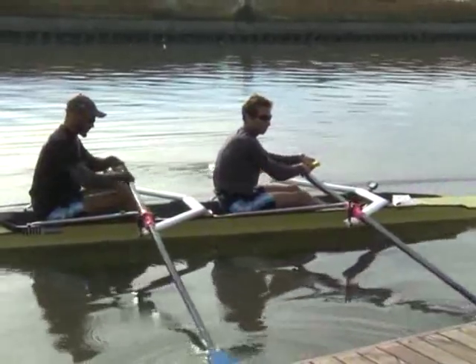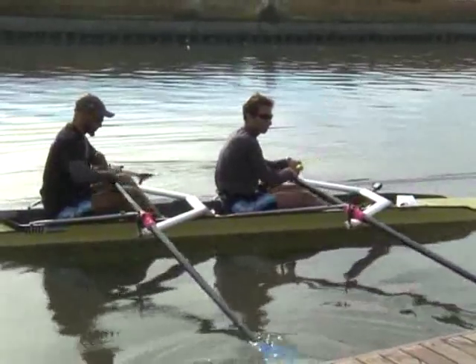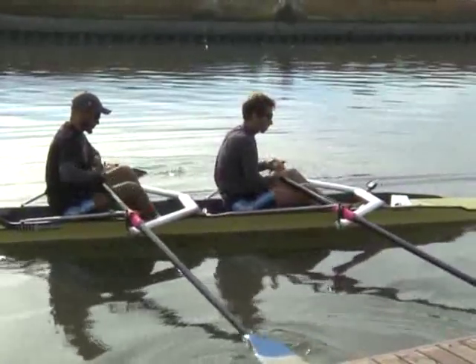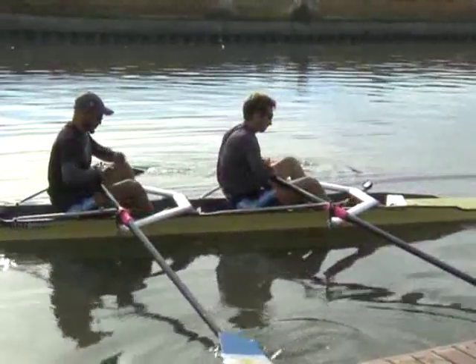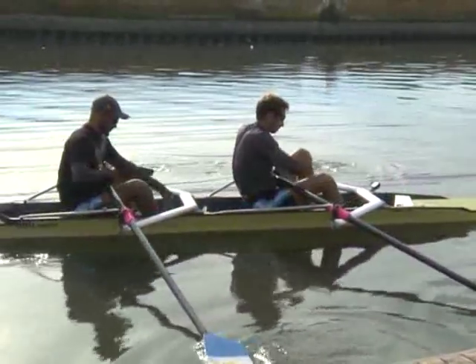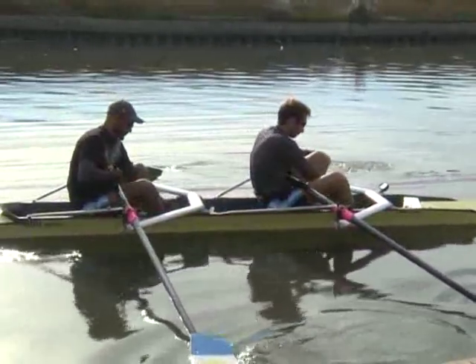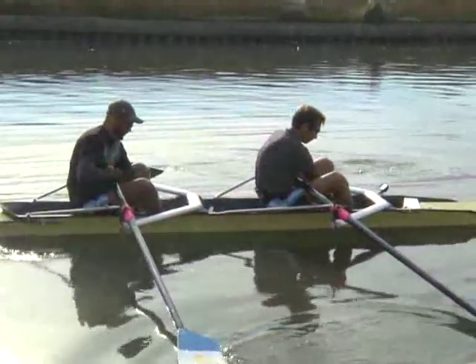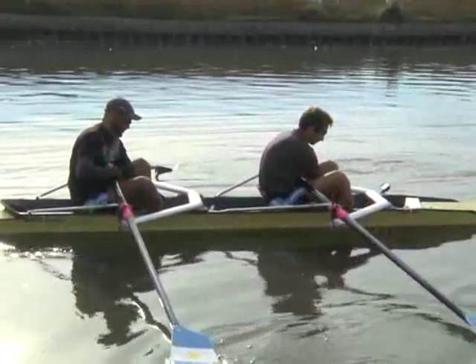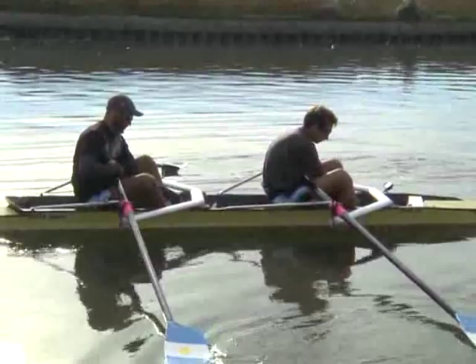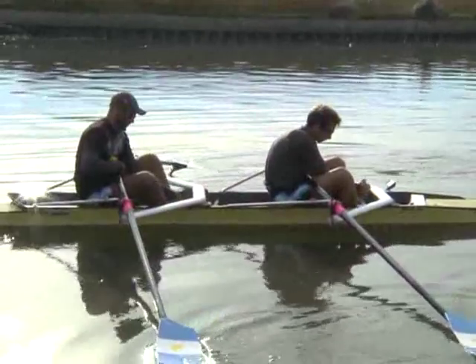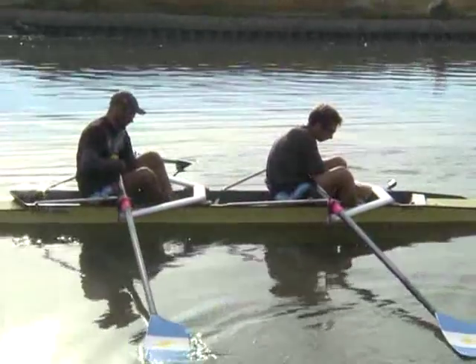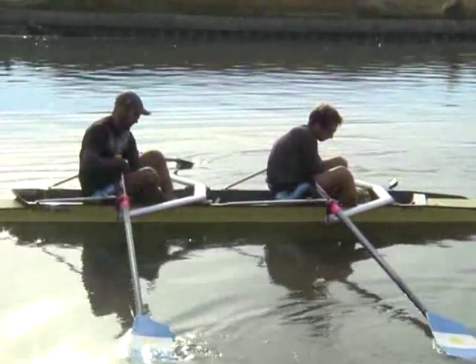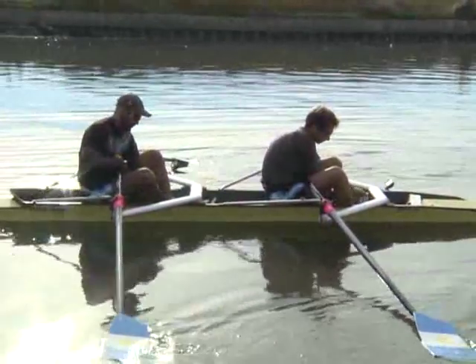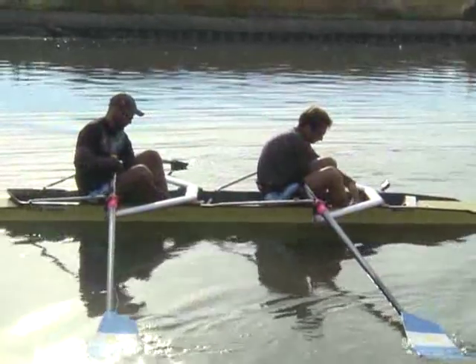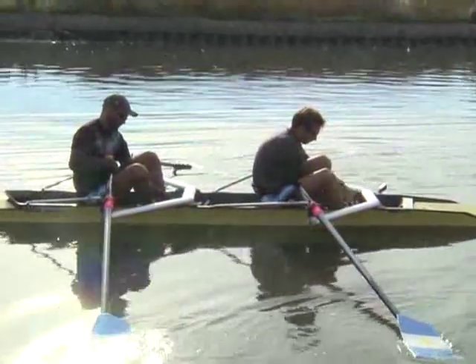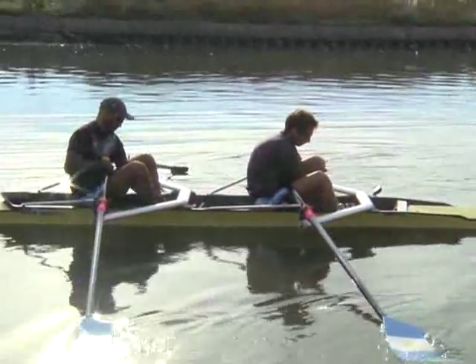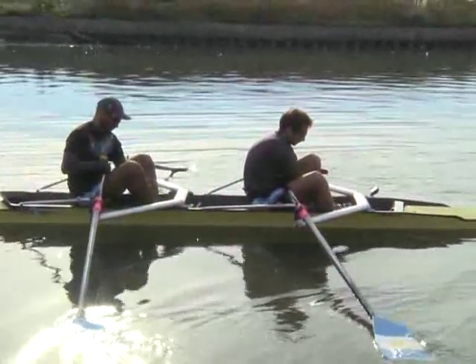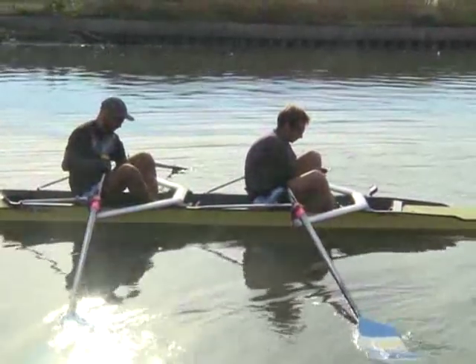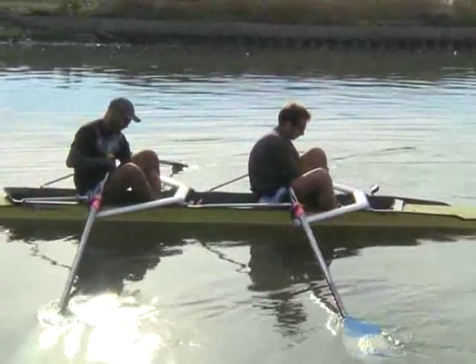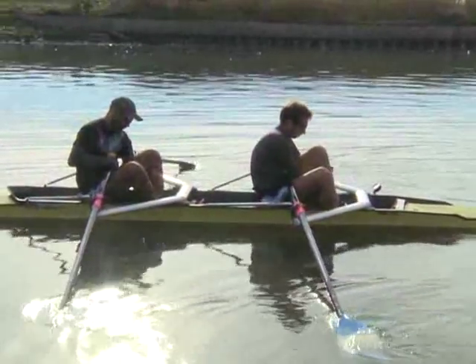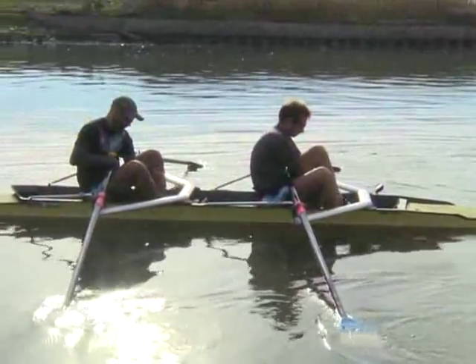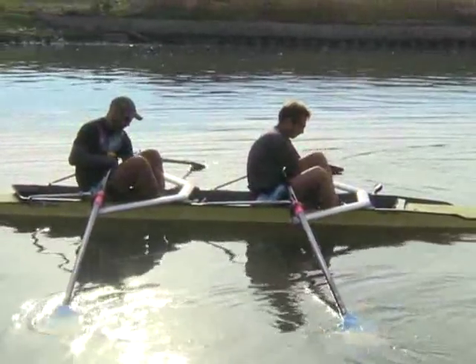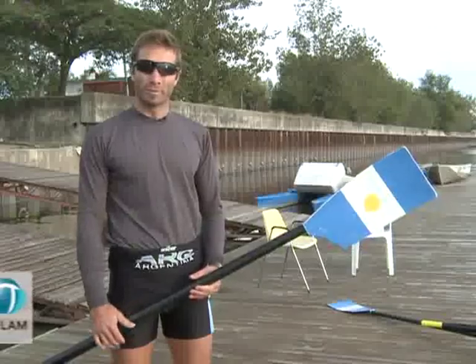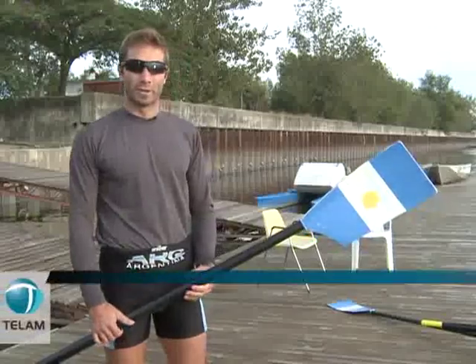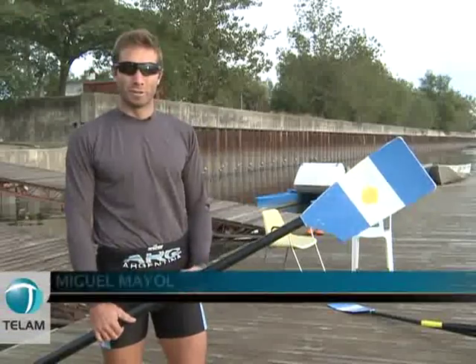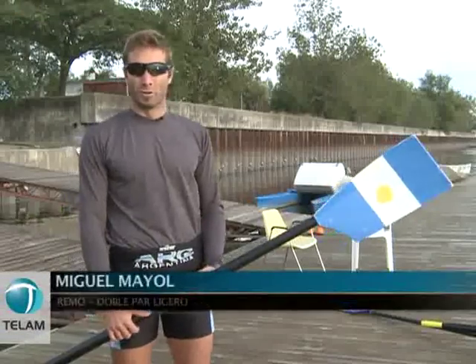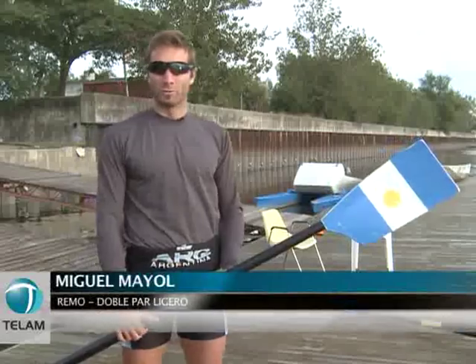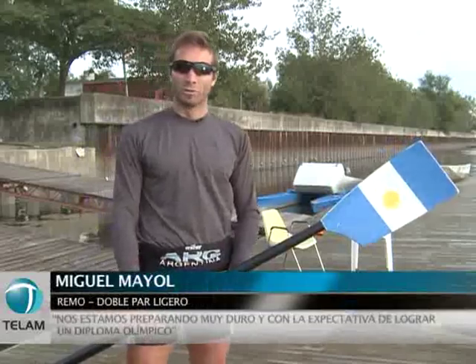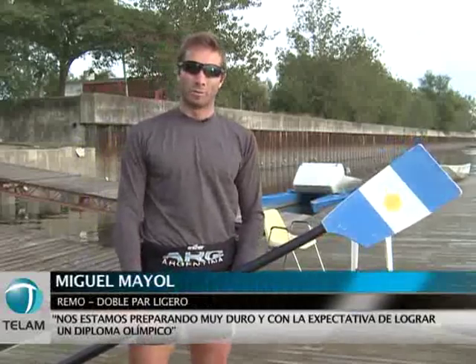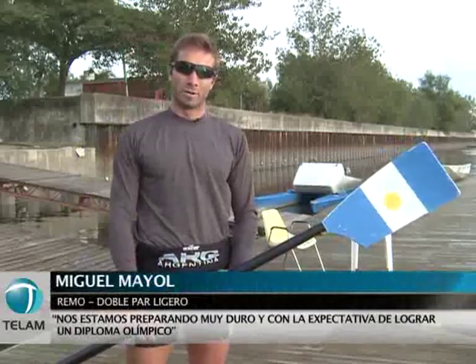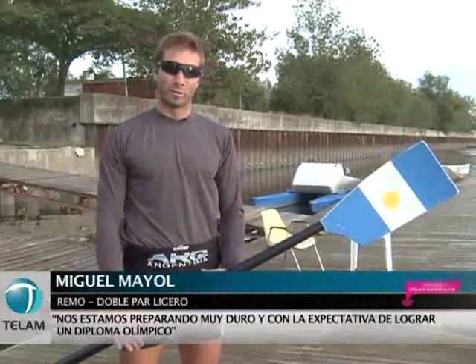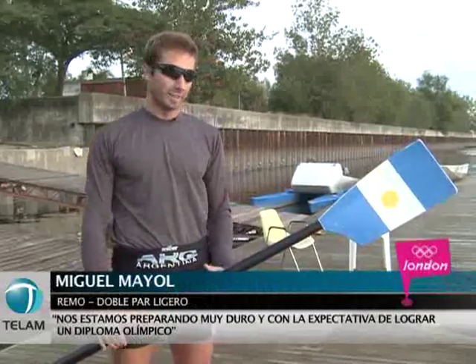I am Miguel Mayol, from Zarate City. I am a member of the double pair Peso Ligero in rowing, and I will be competing in London with my colleague Mario Cejas.